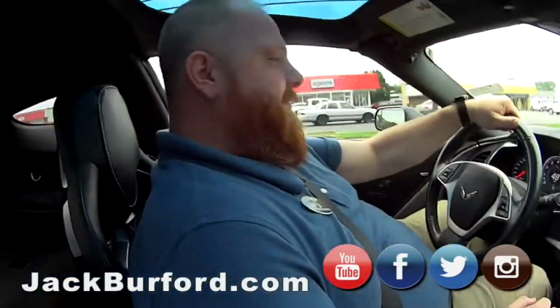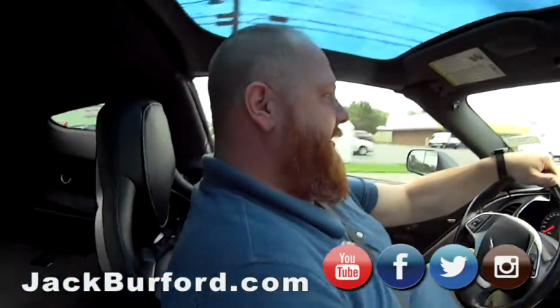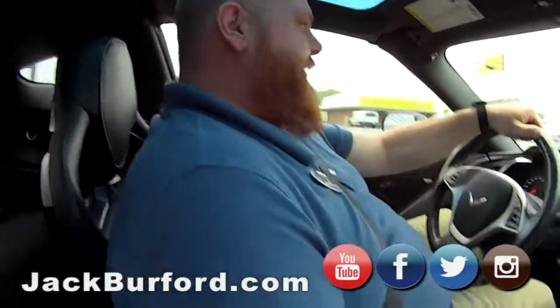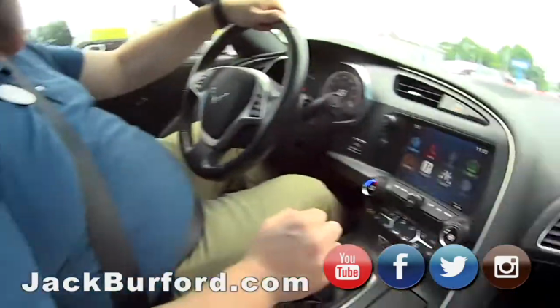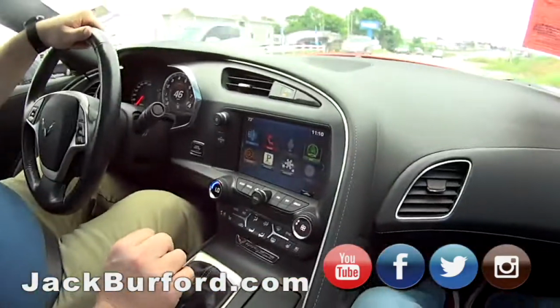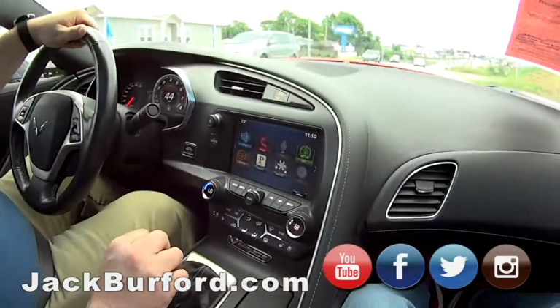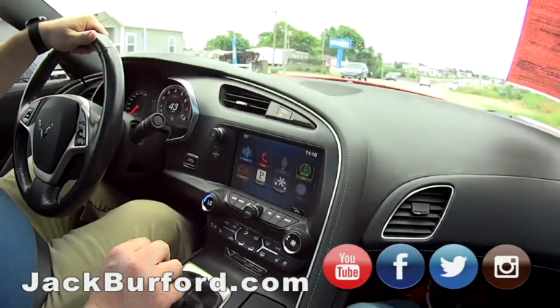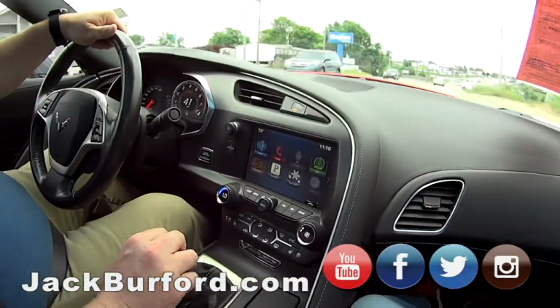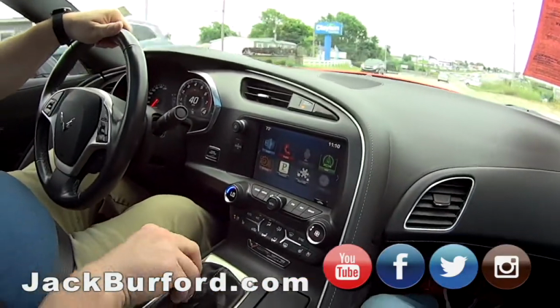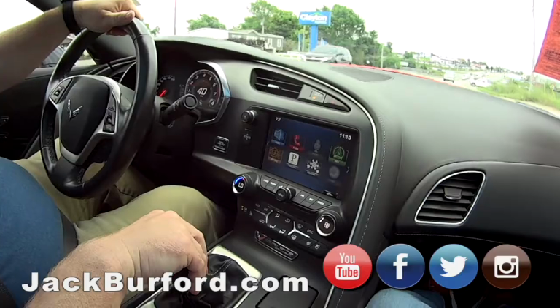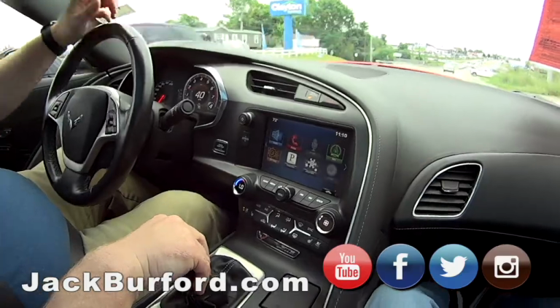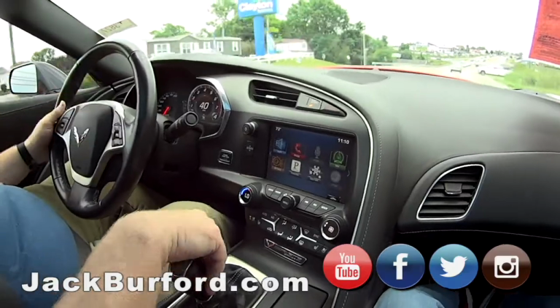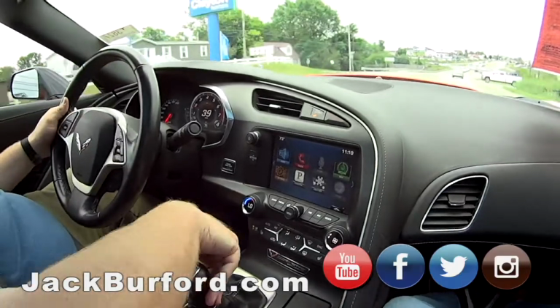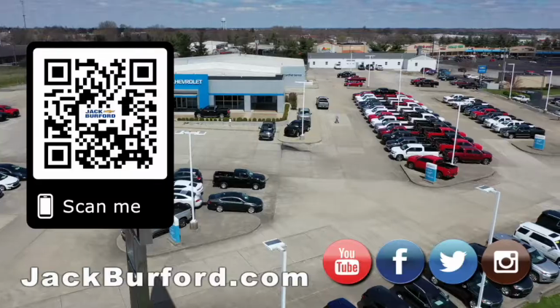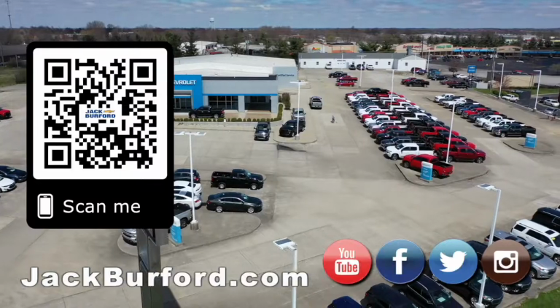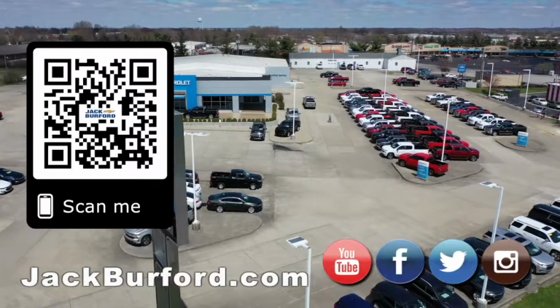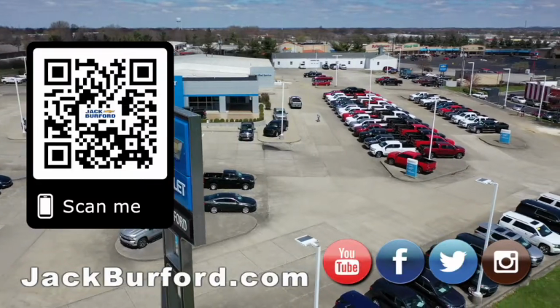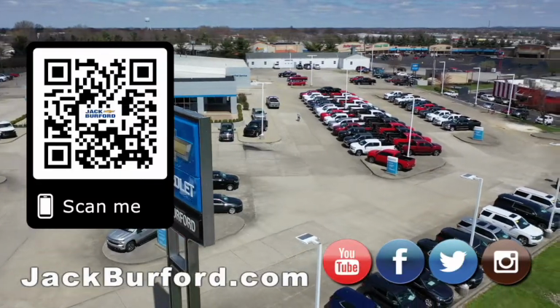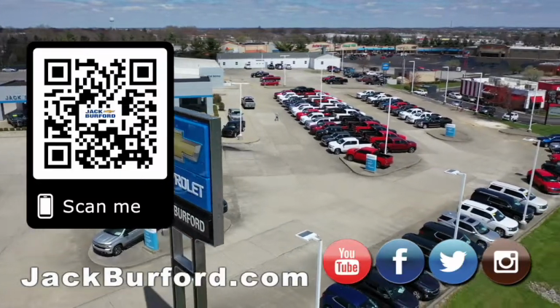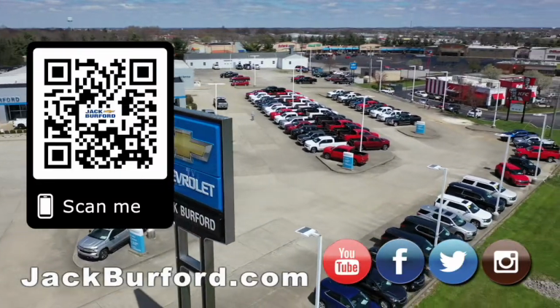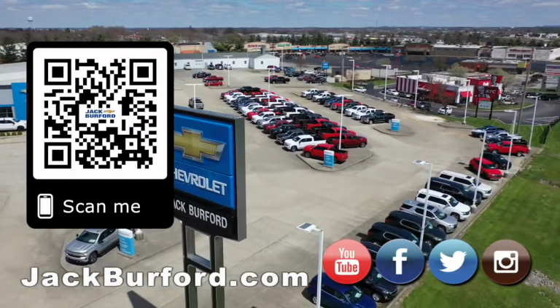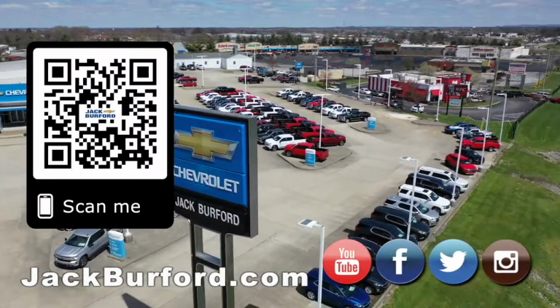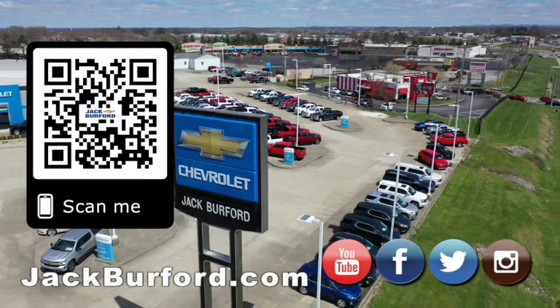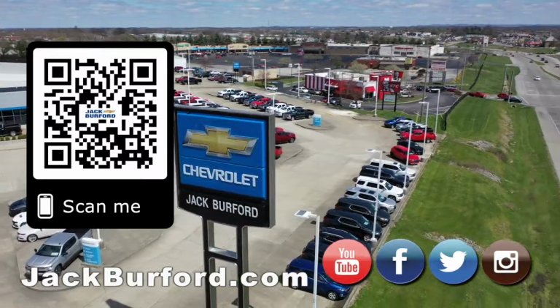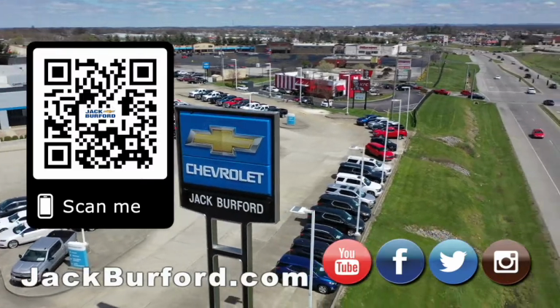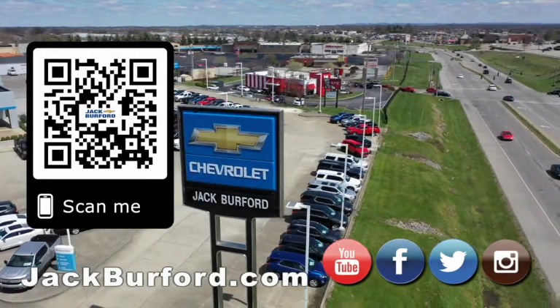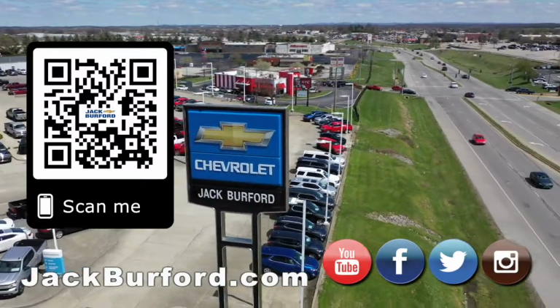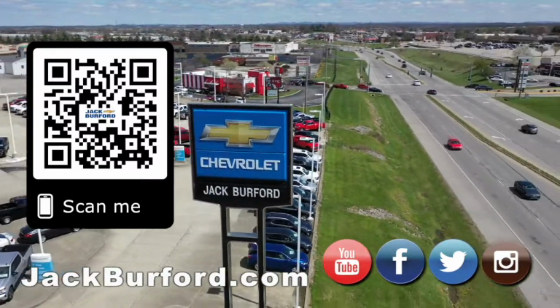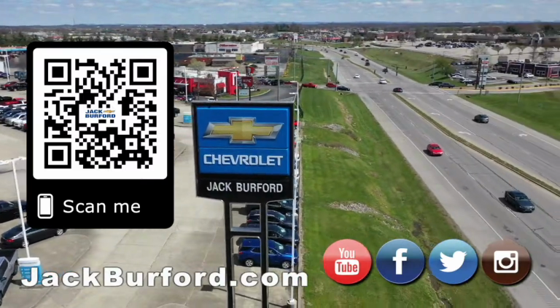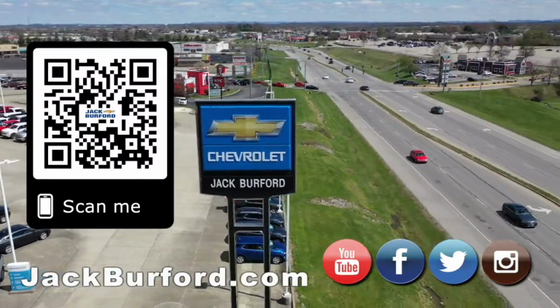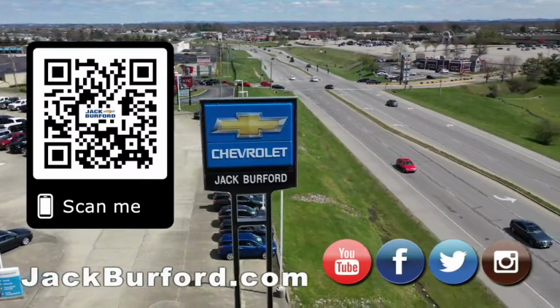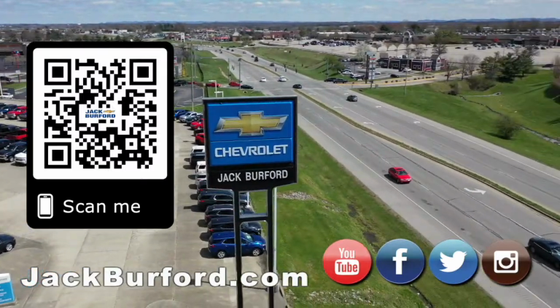Thank you, JJ. Thank you. Little red Corvette. Why would you buy a vehicle anywhere else? Make sure to visit us at JackBerford.com and subscribe to our YouTube channel.